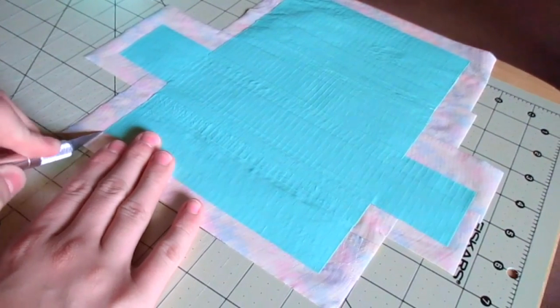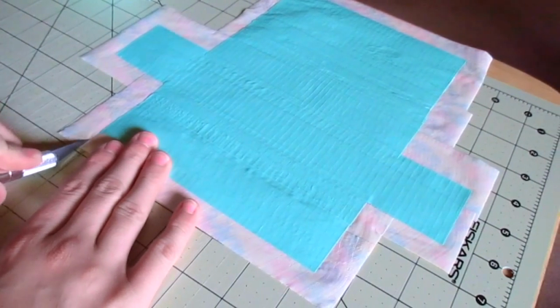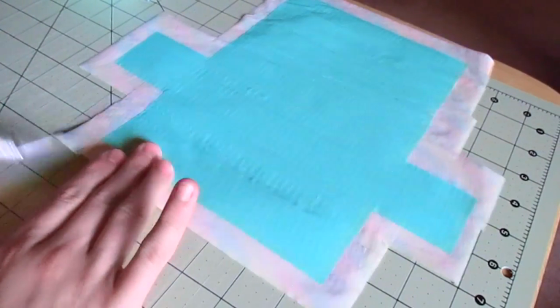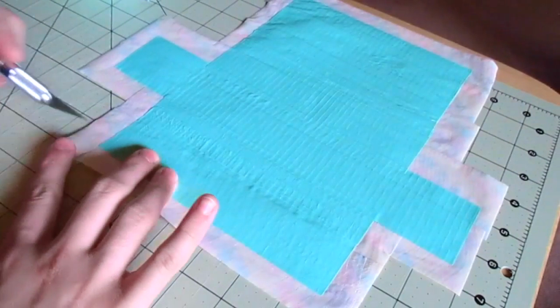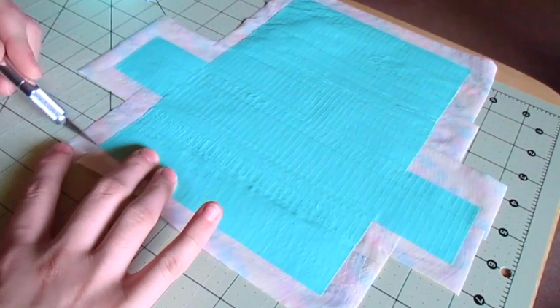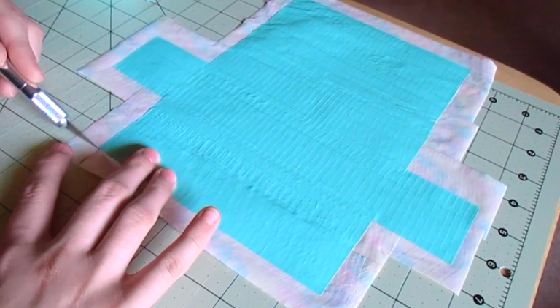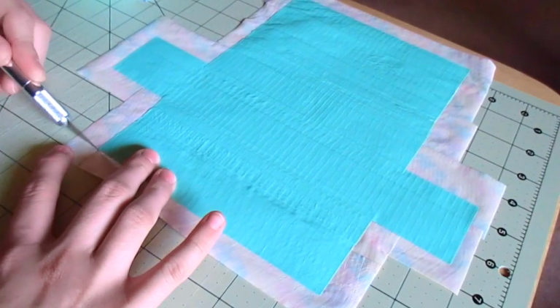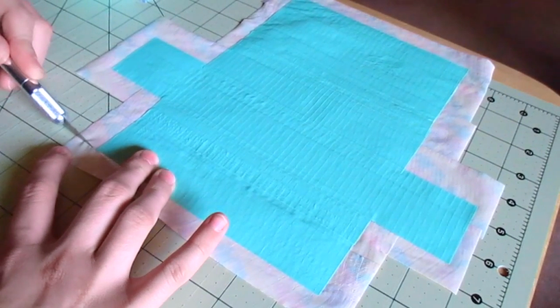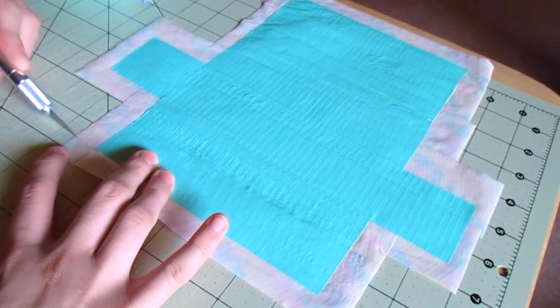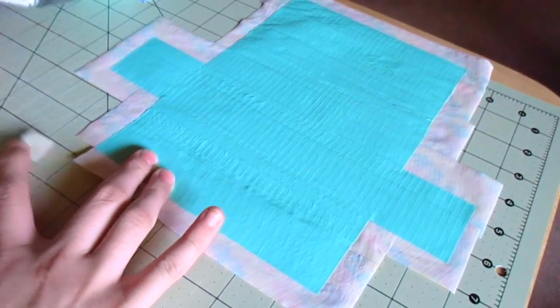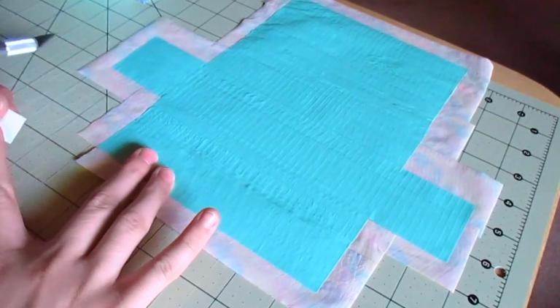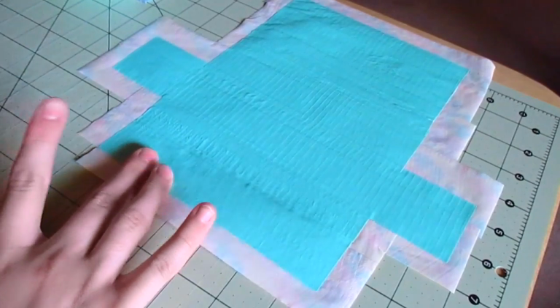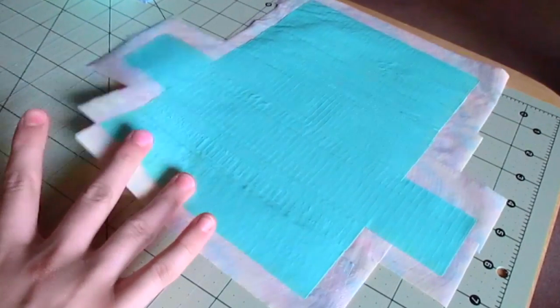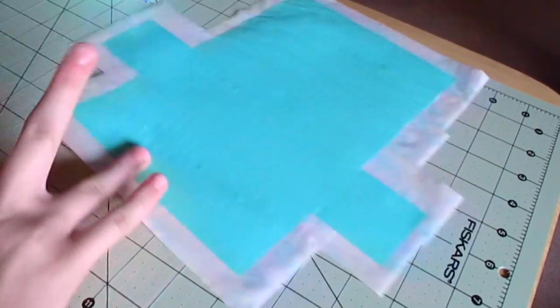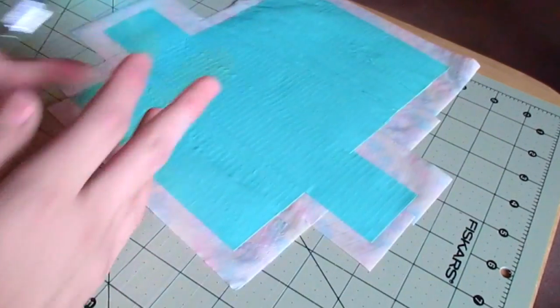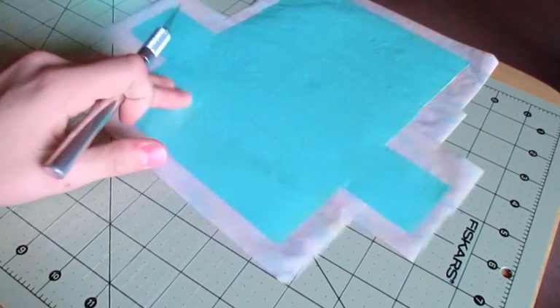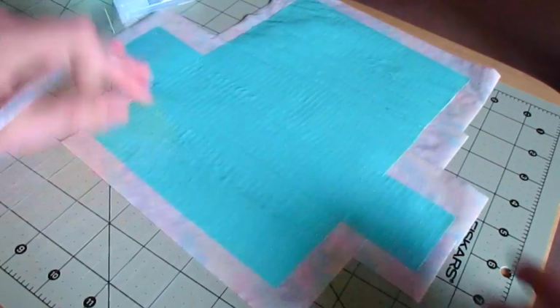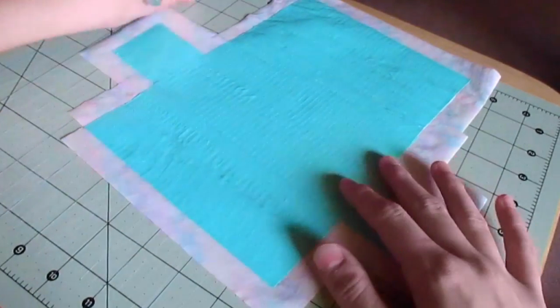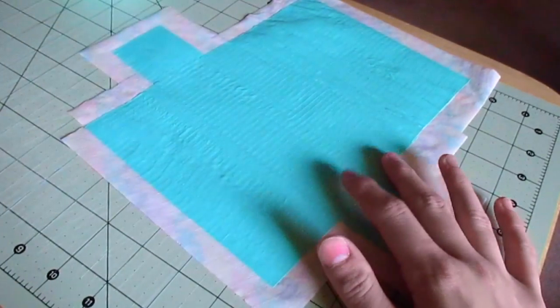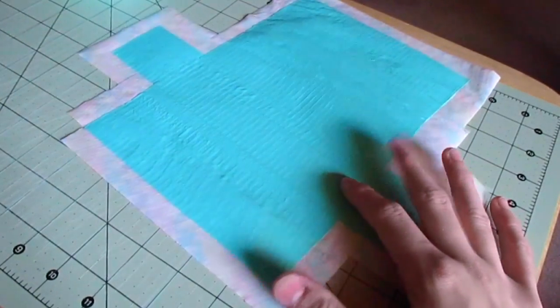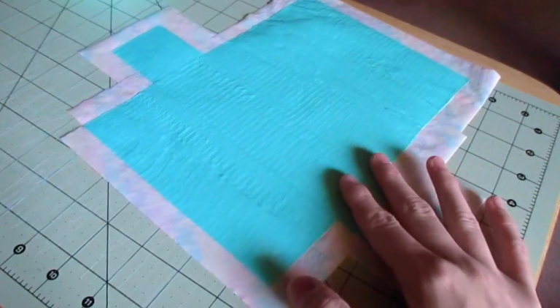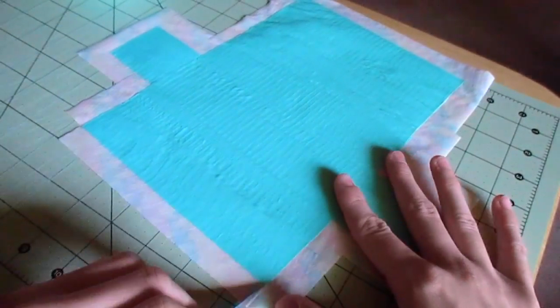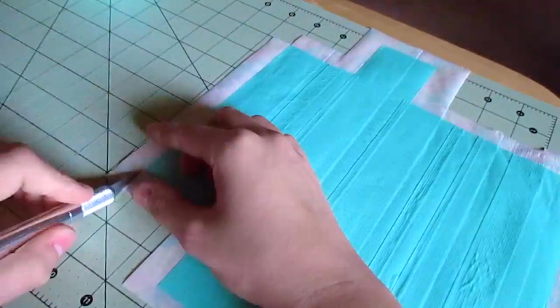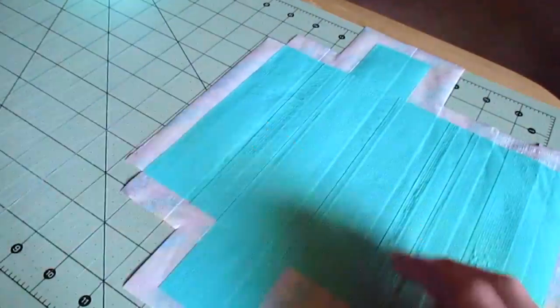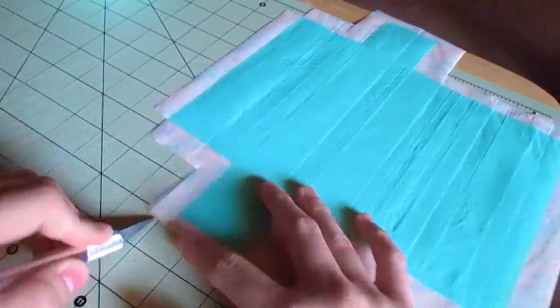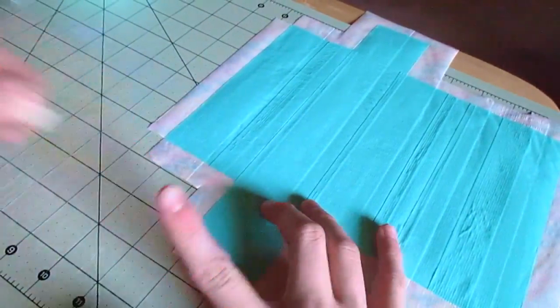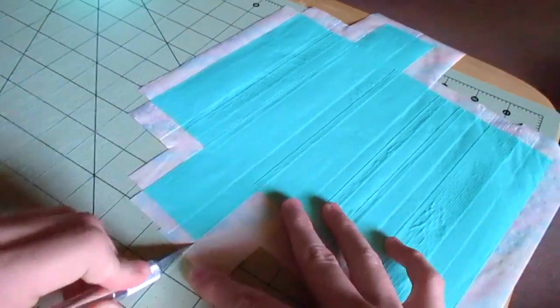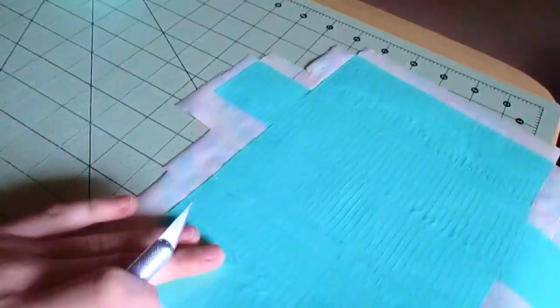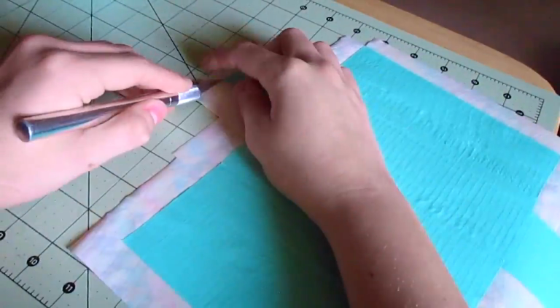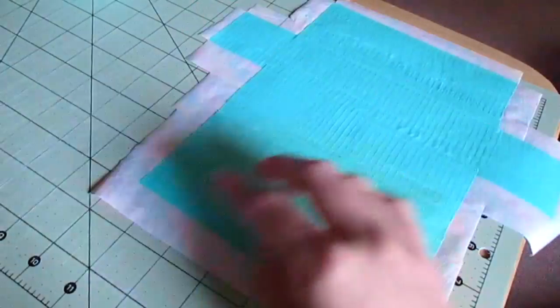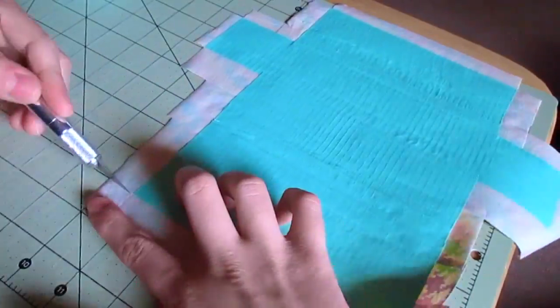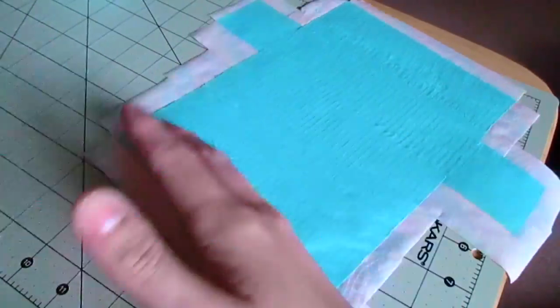Now I'm showing the boxes I'm cutting out of the corners — I'll cut them out of the four main corners and then the two corners of the sides of our sunglasses case, as you can see me doing right now.